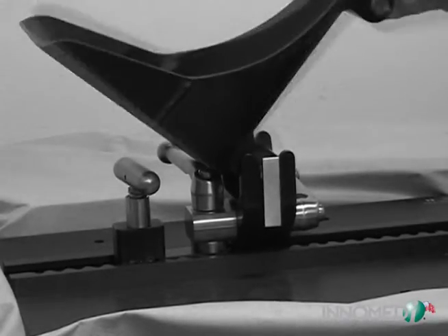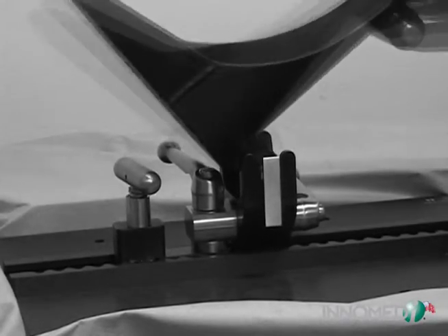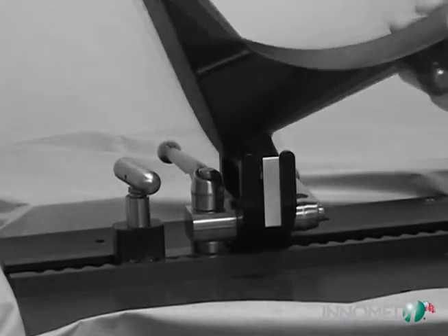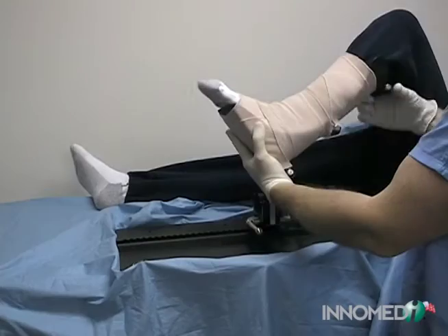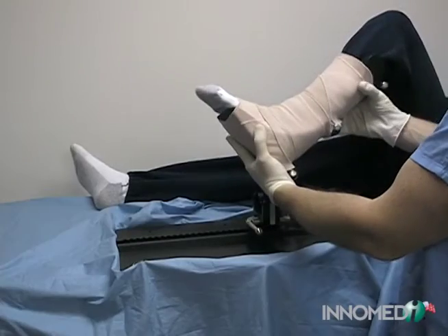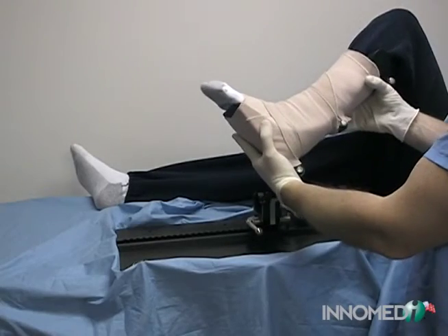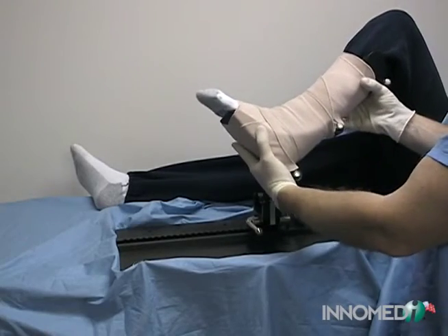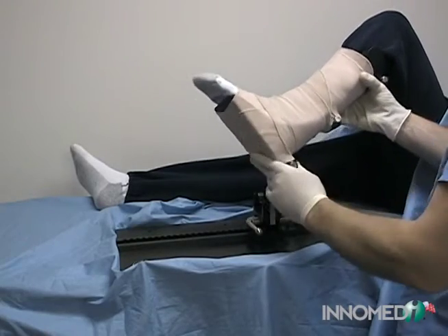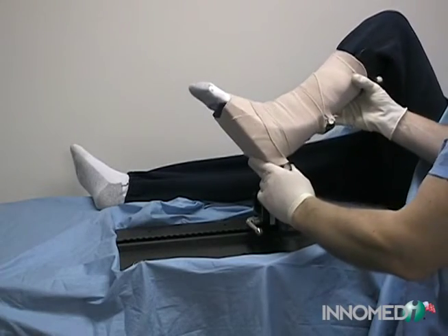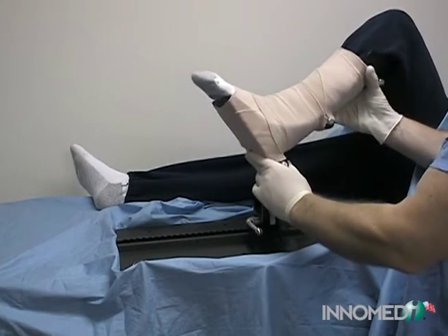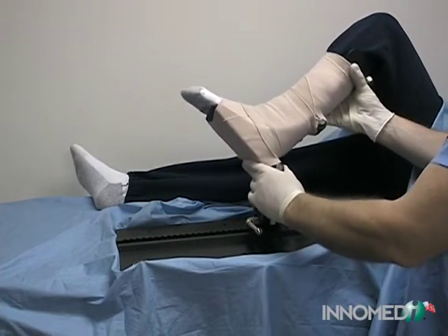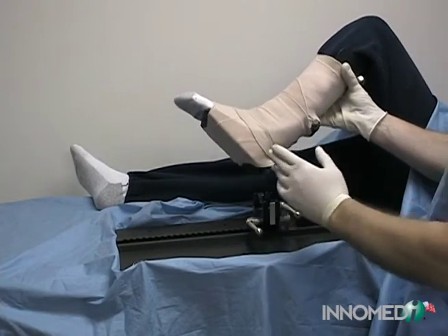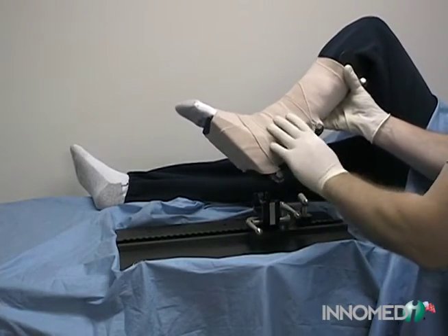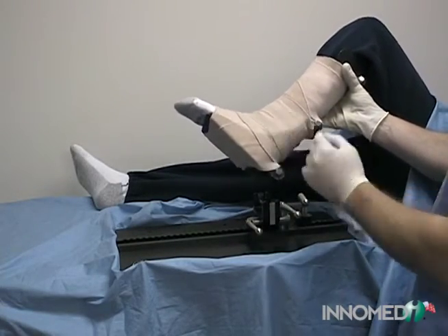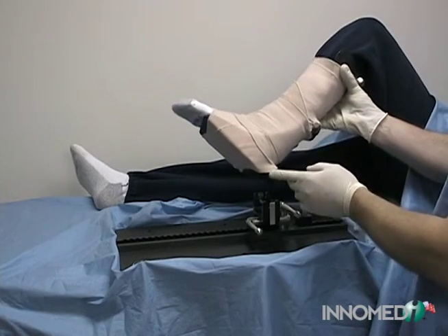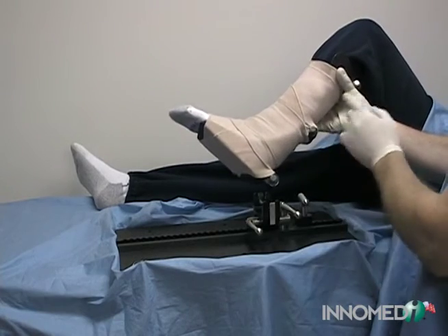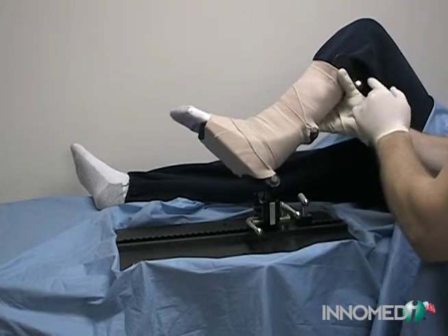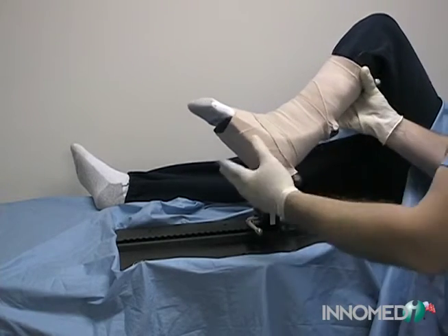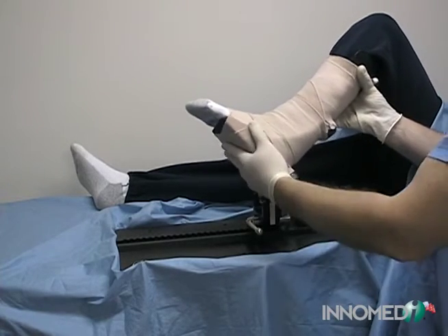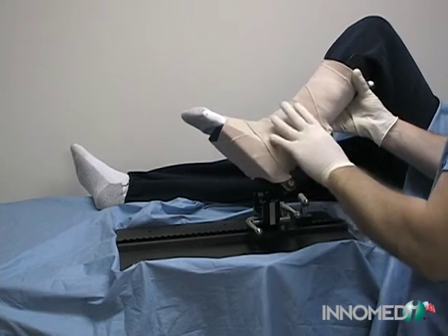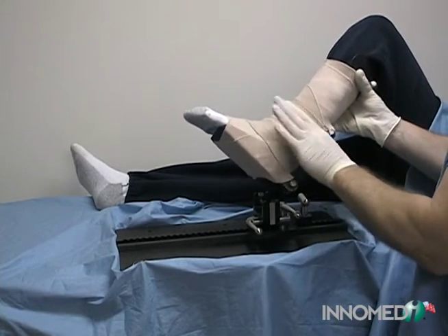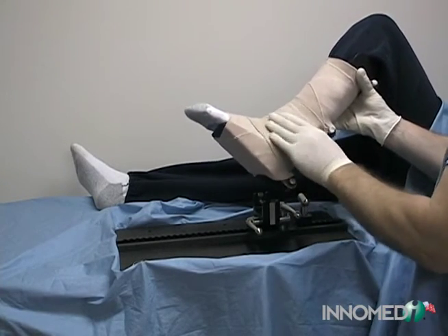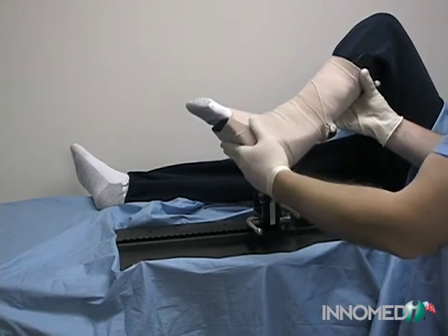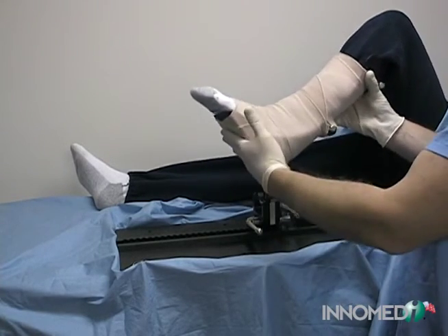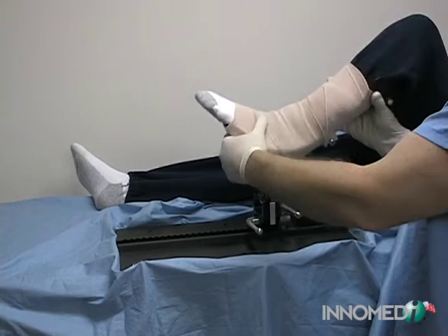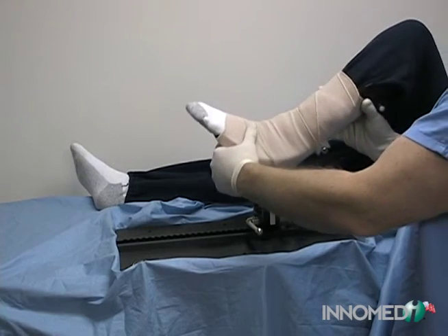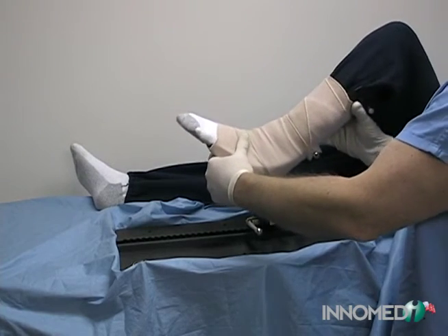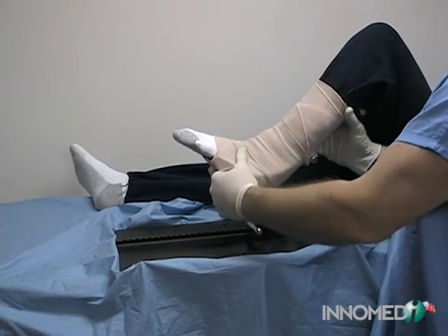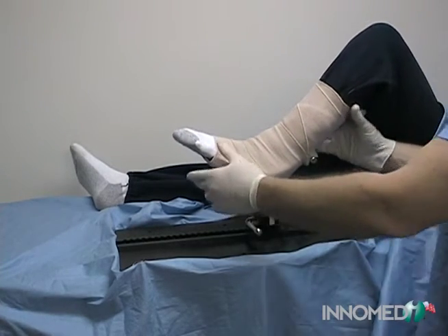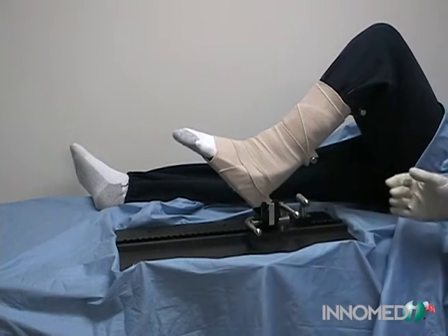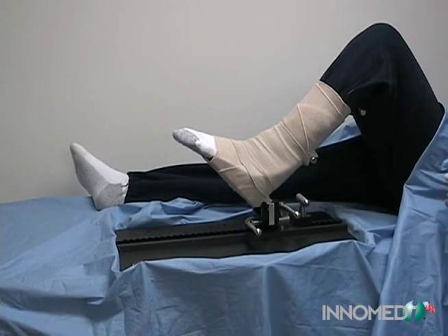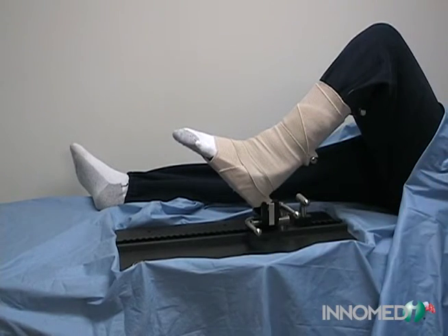The foot of the patient's operative leg is placed into the foot support and wrapped with a standard ACE bandage. Care should be taken not to cover the pegs on the foot piece. Additional sterile cotton padding may be inserted around the foot if necessary for thinner patients.